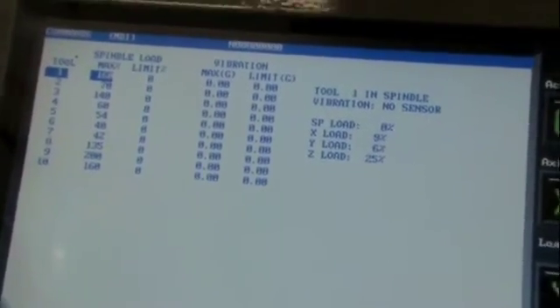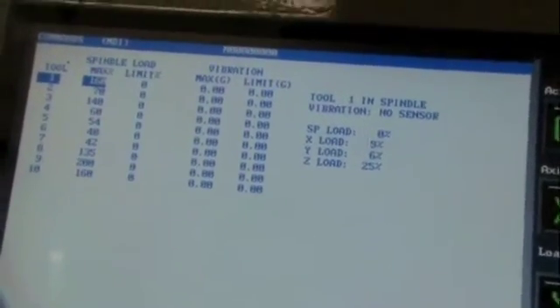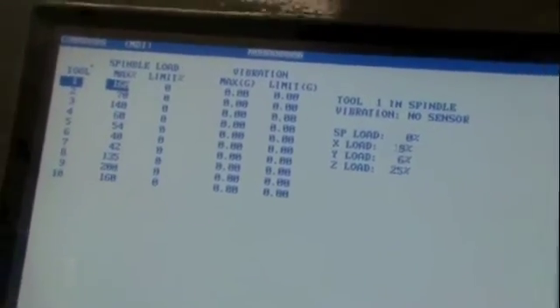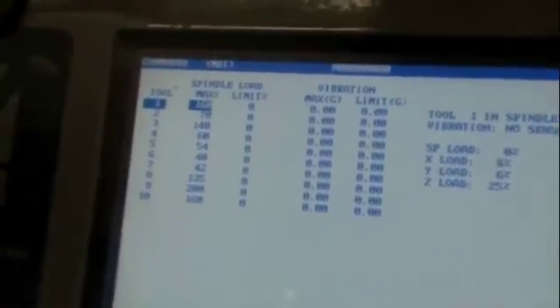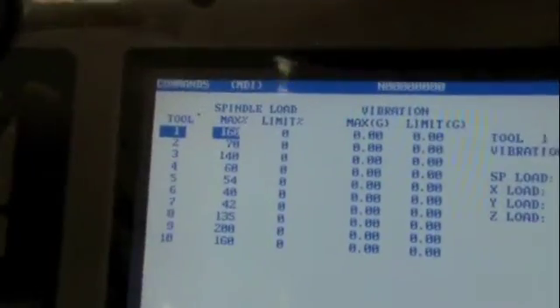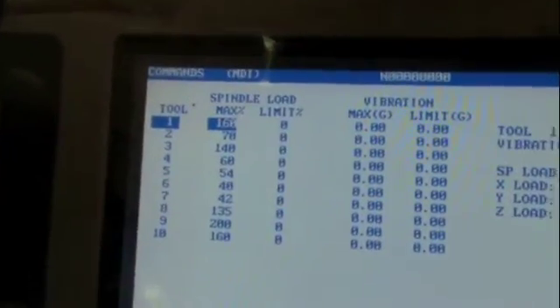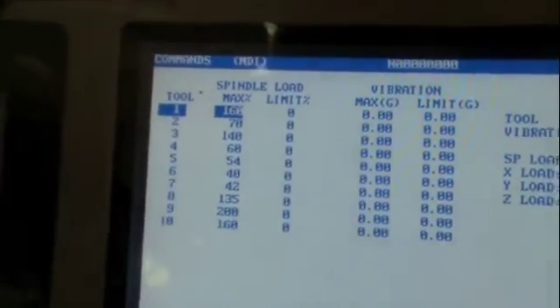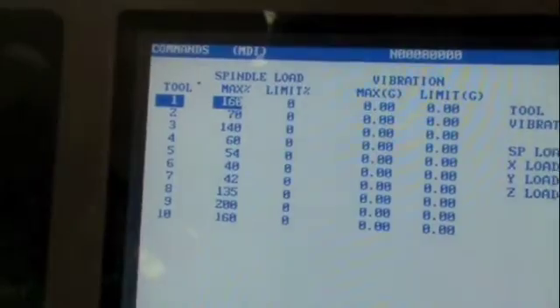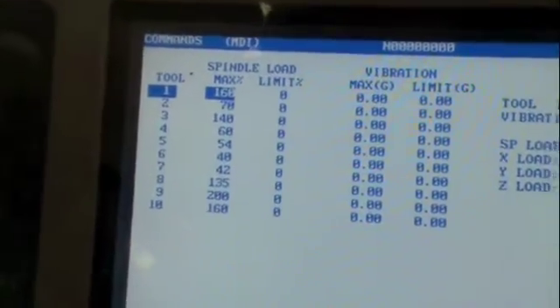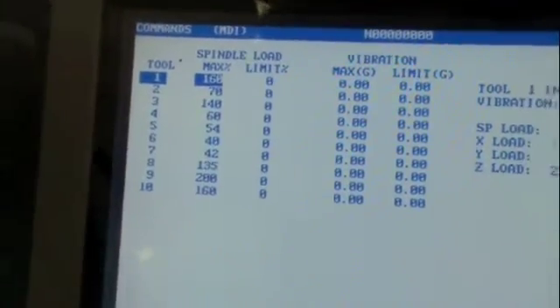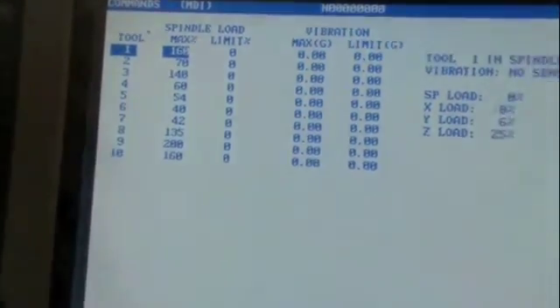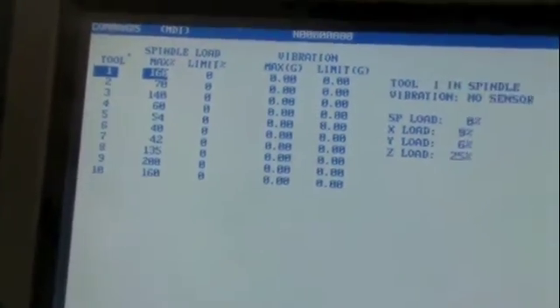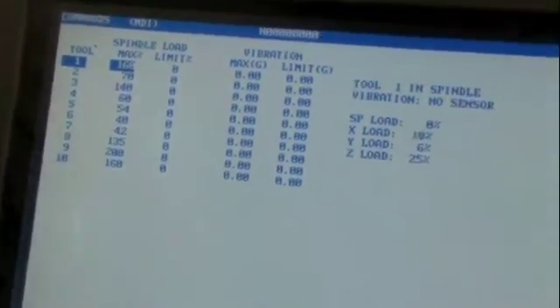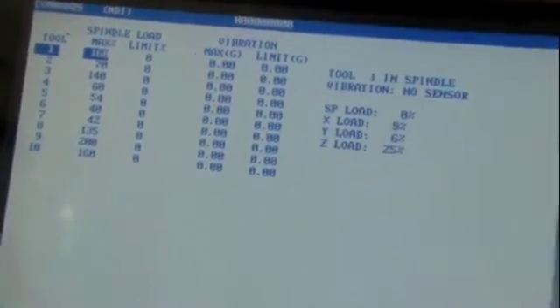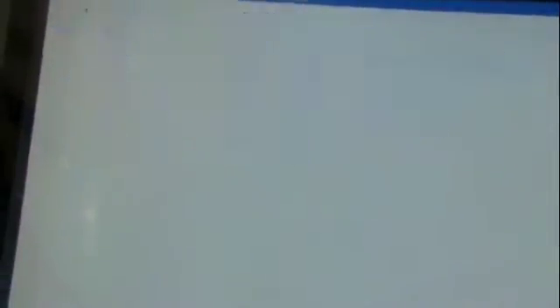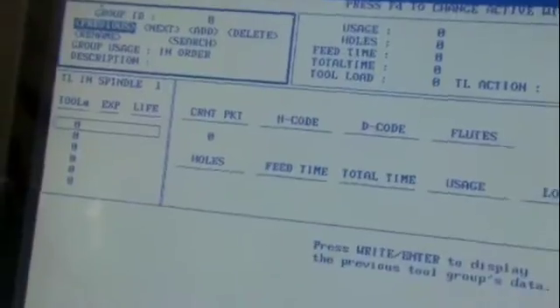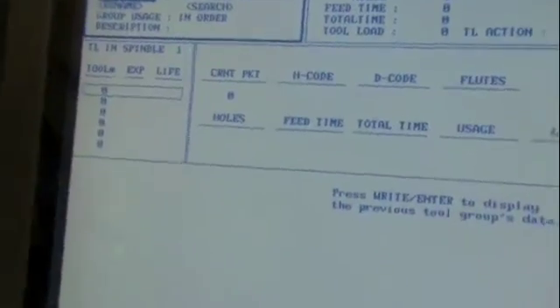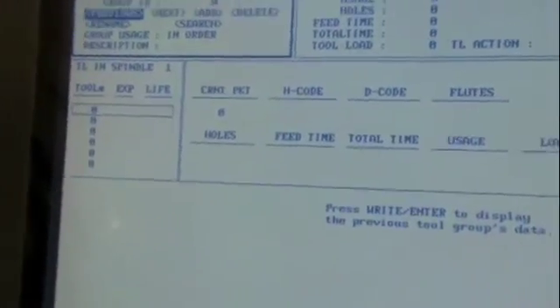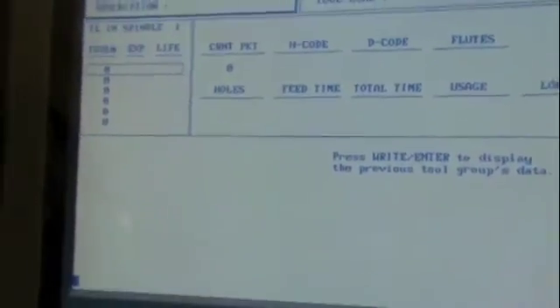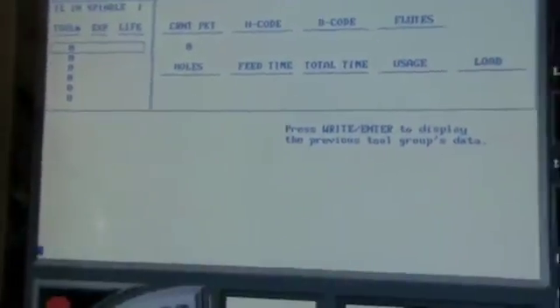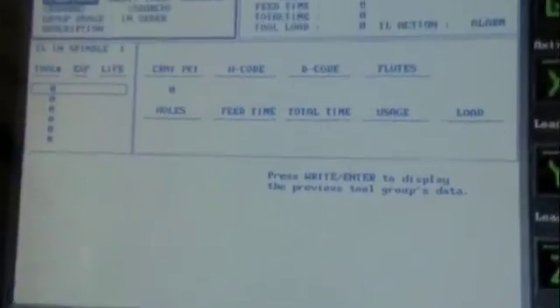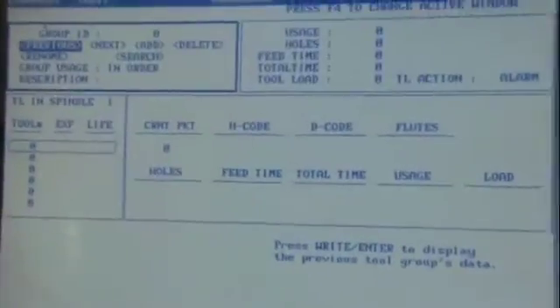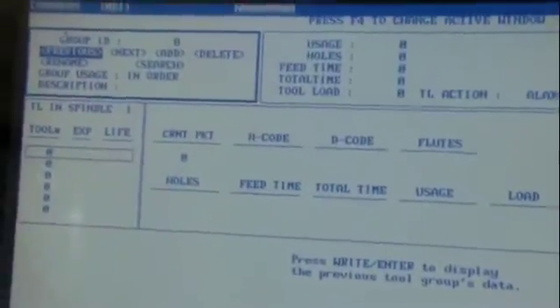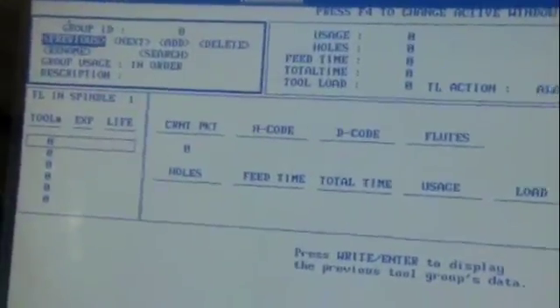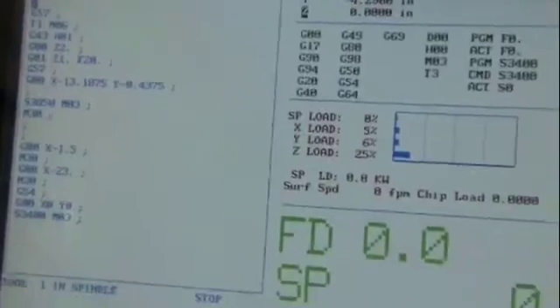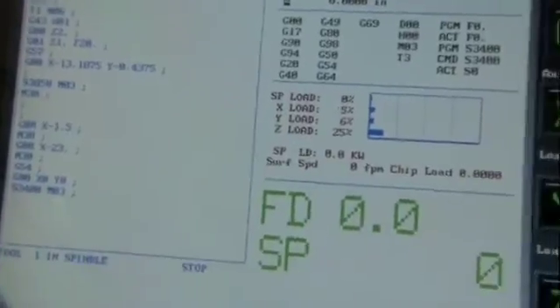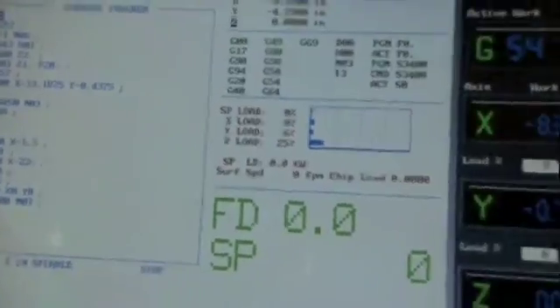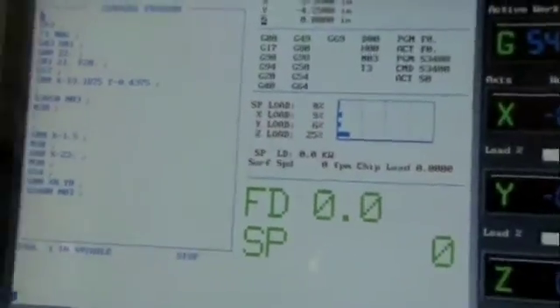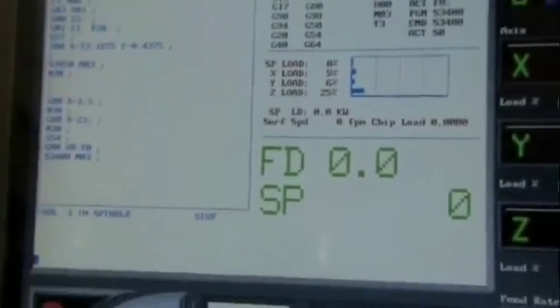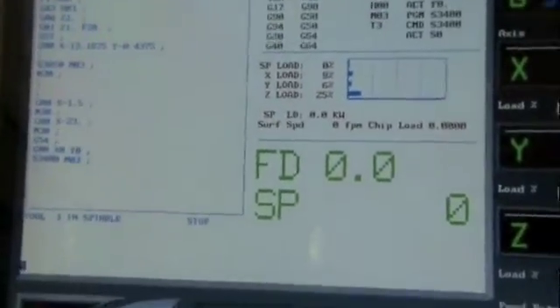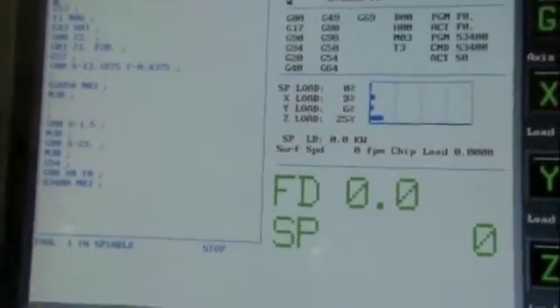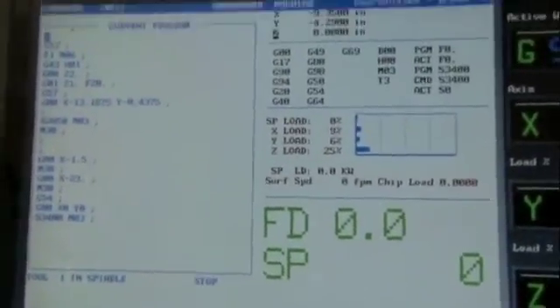Spindle load — here we go. There's a spindle load page. As you can see, I'm not 100% familiar with it — I just don't use it enough. But it kind of gives you an idea.